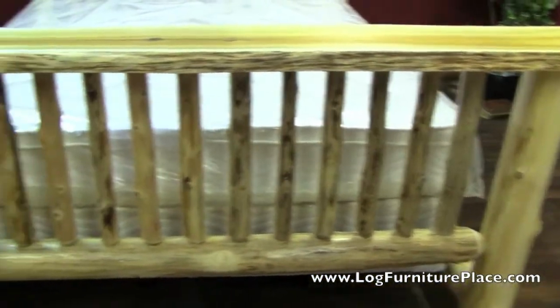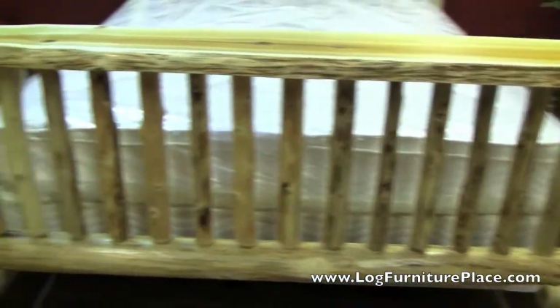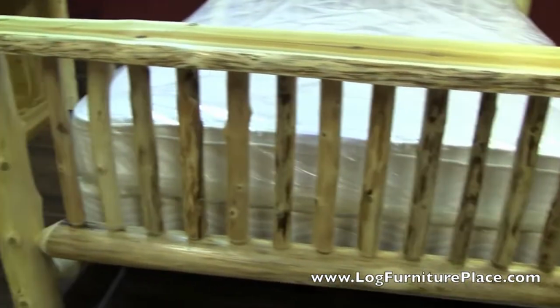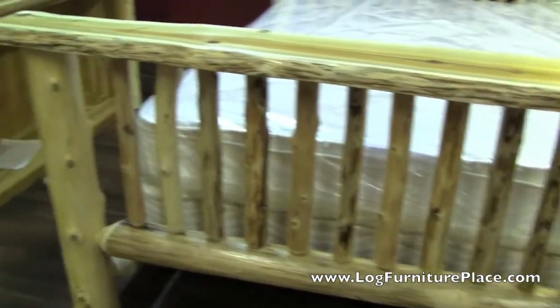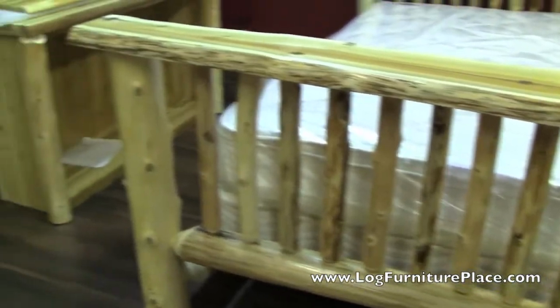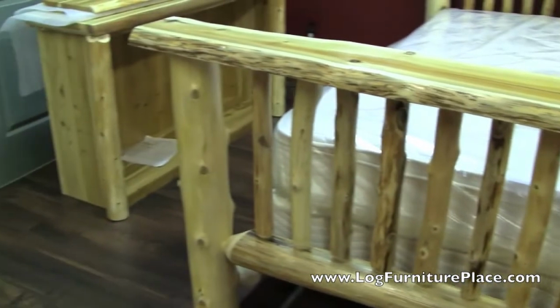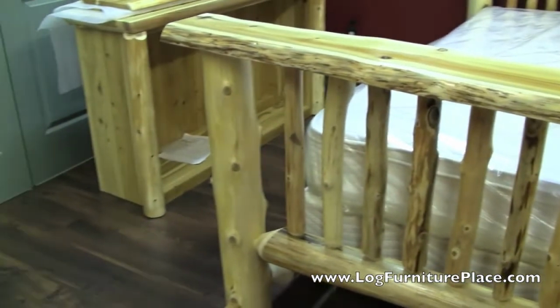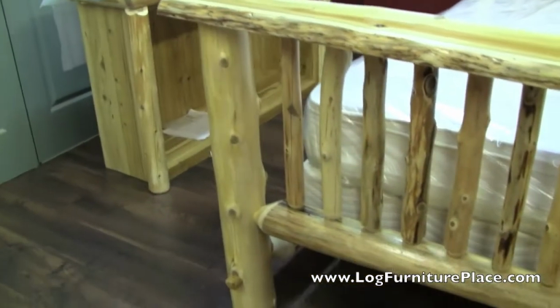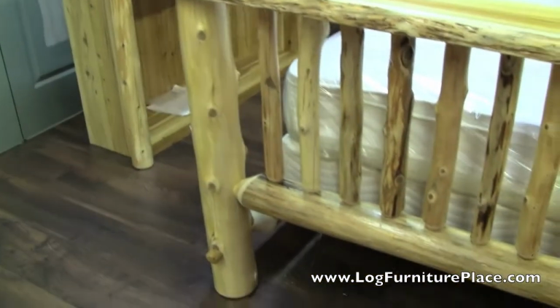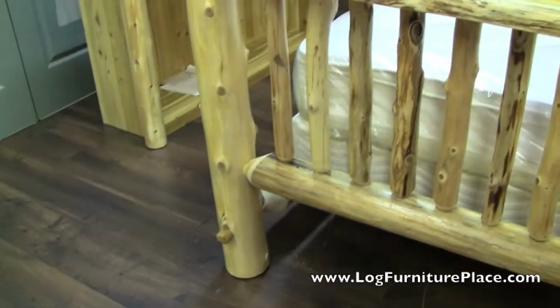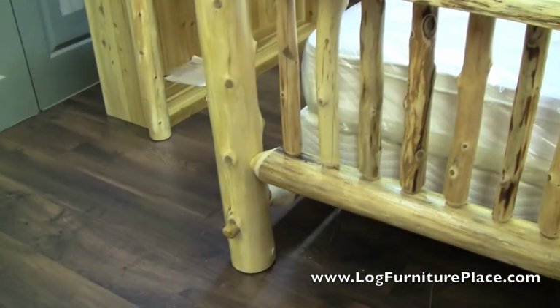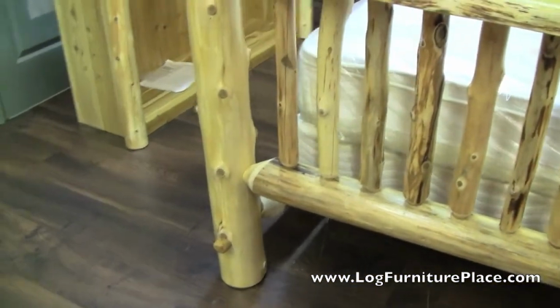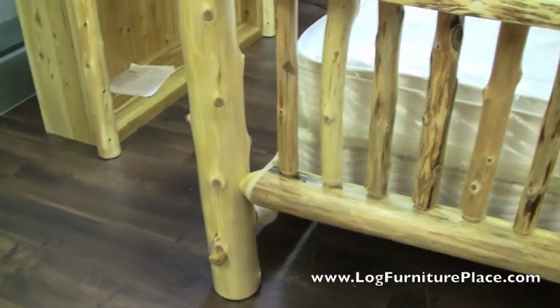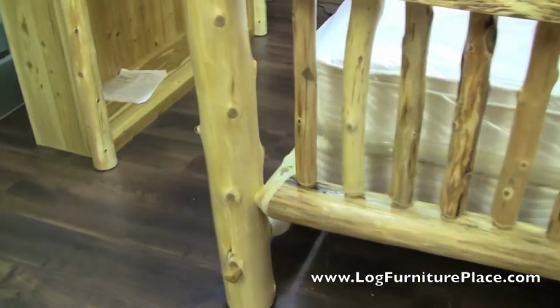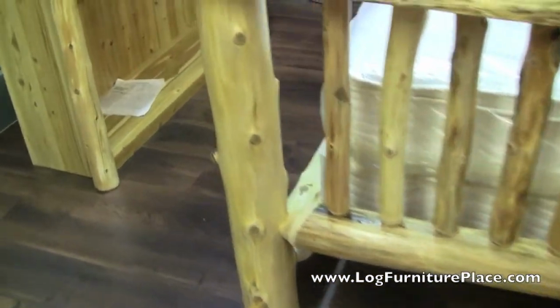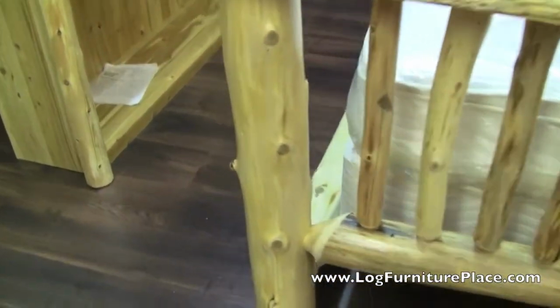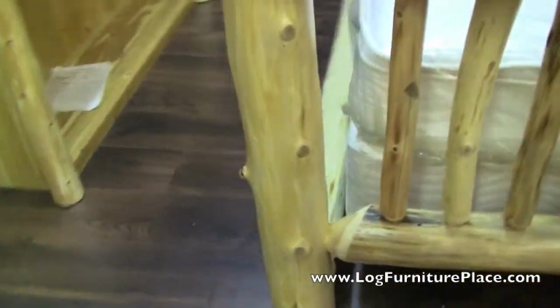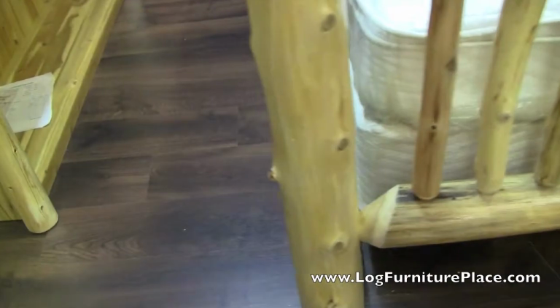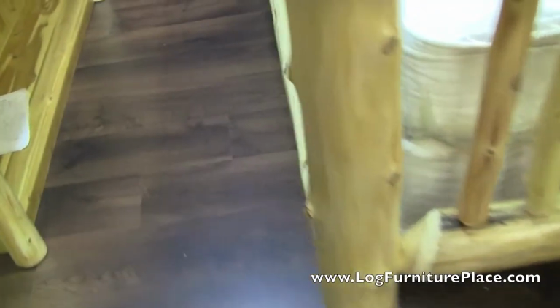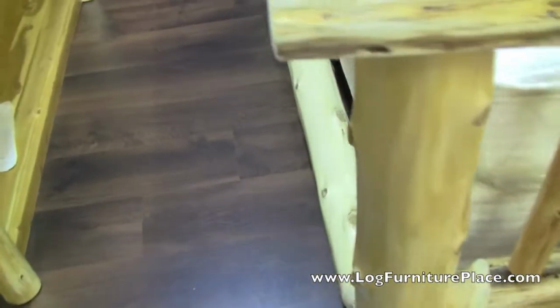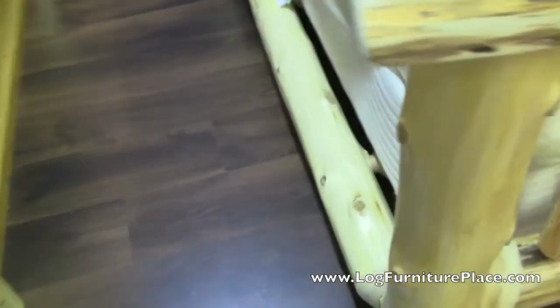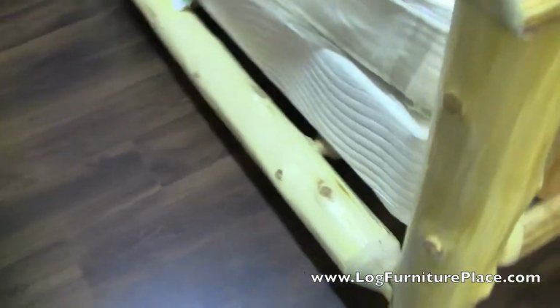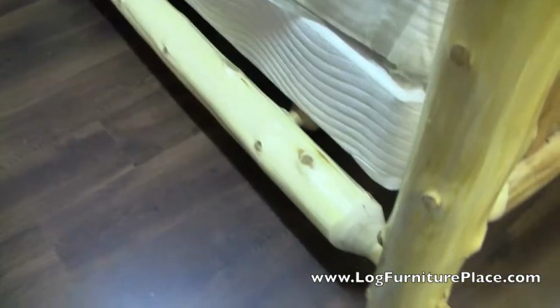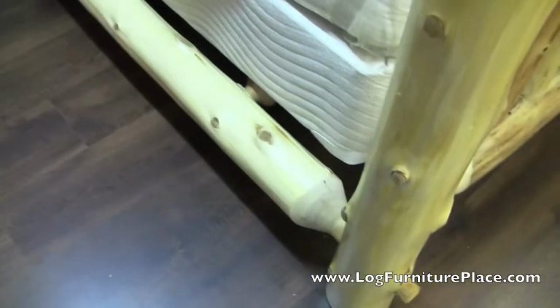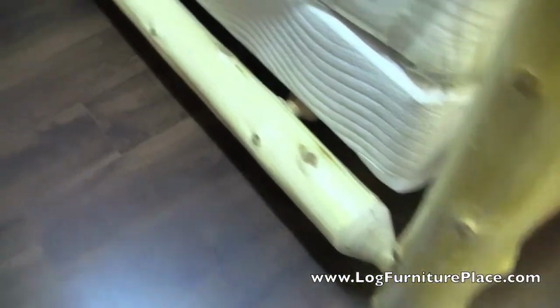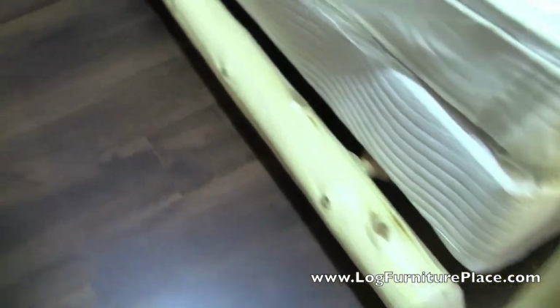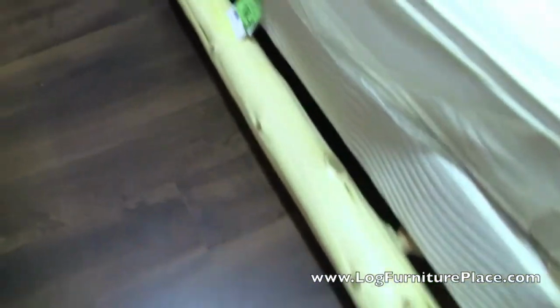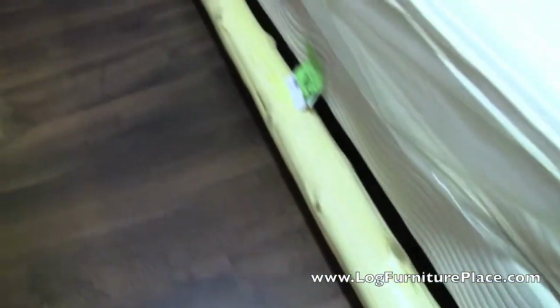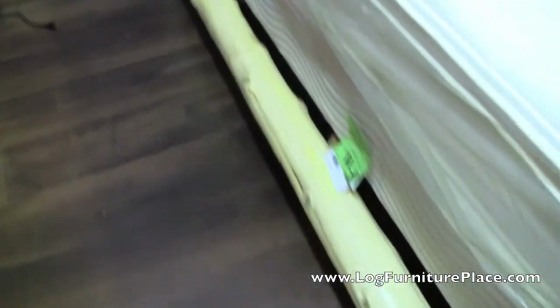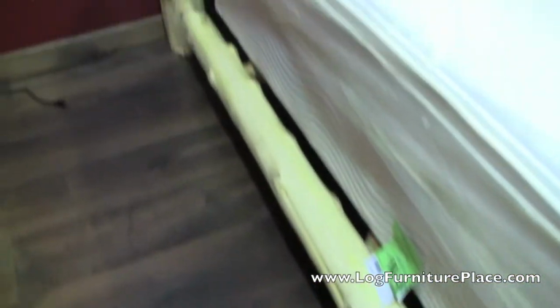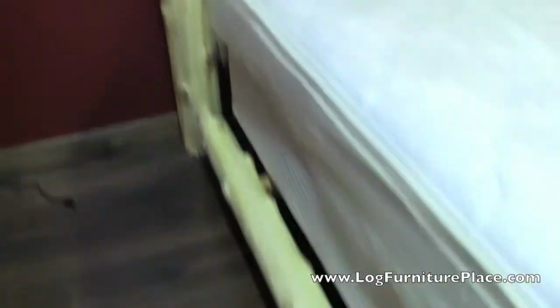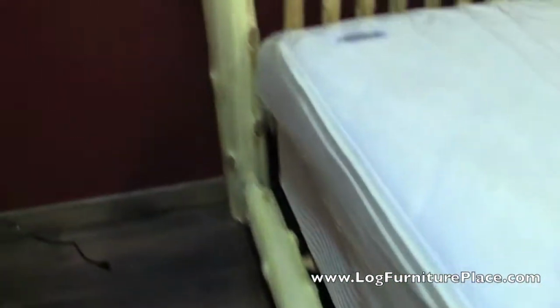This is a pretty unique bed. It features the same spindle design that our super spindle bed has, but instead of a log going across the top, it features a flat distressed board.